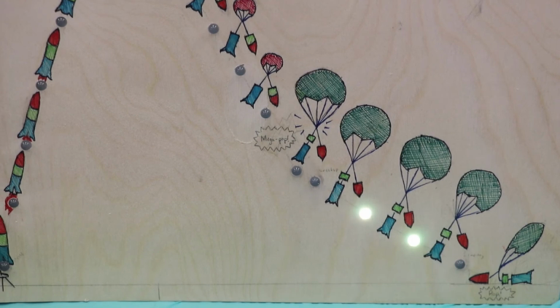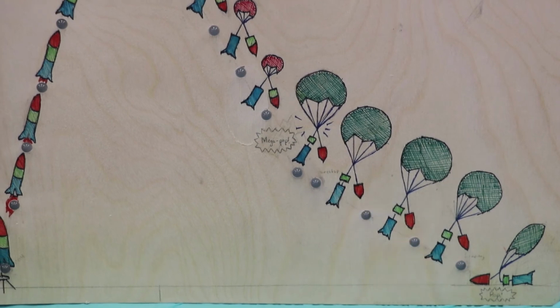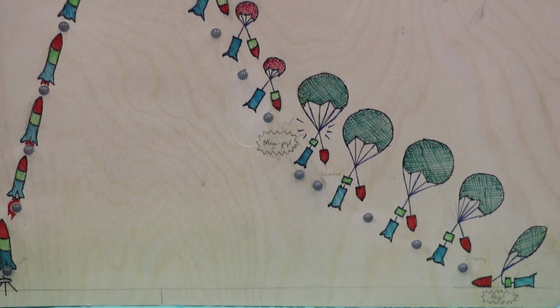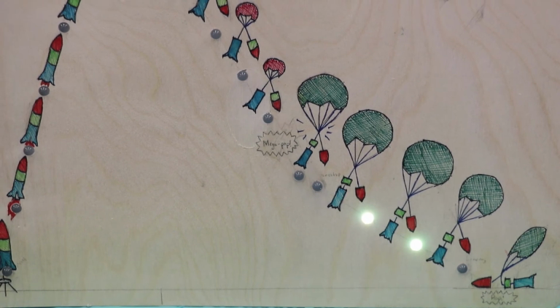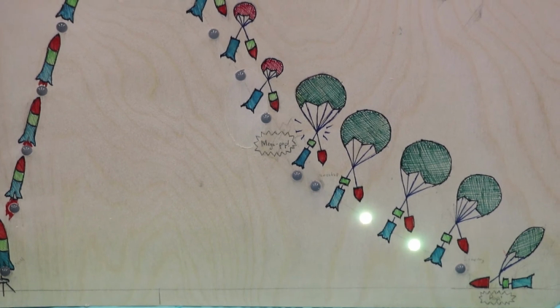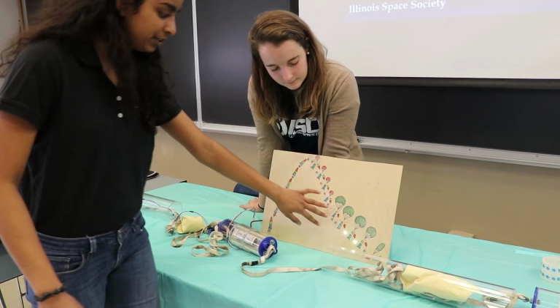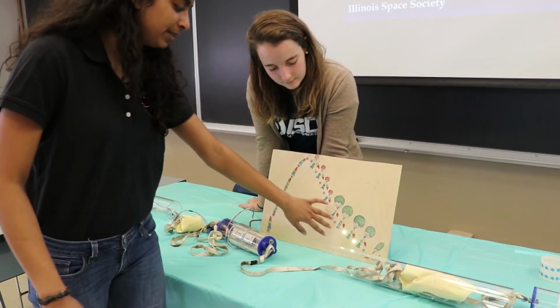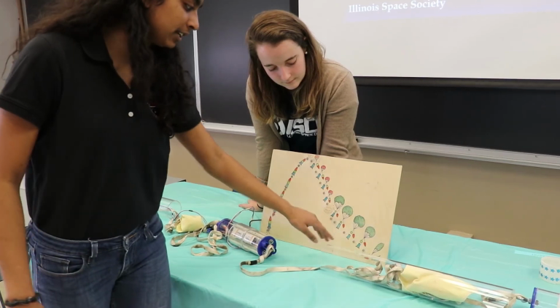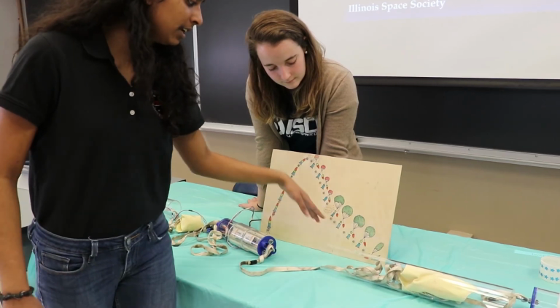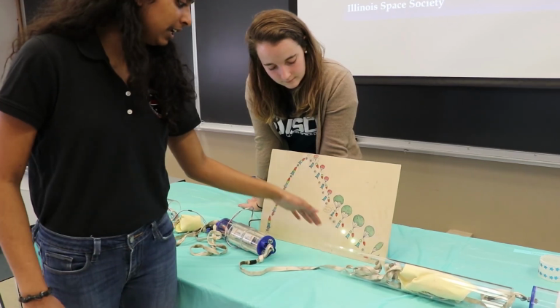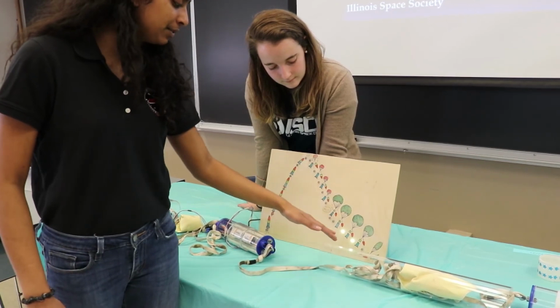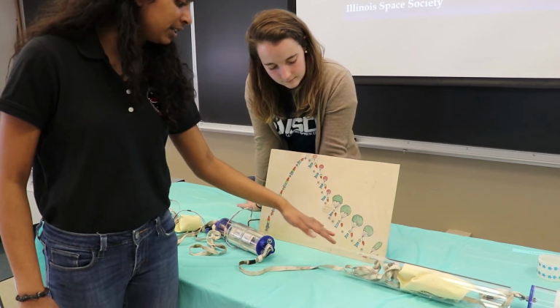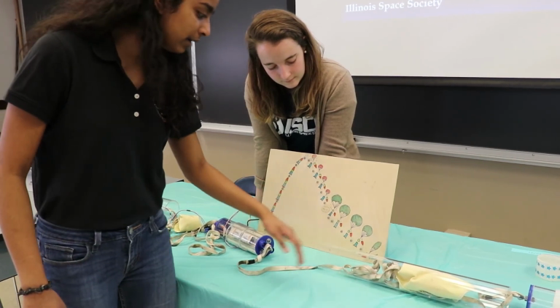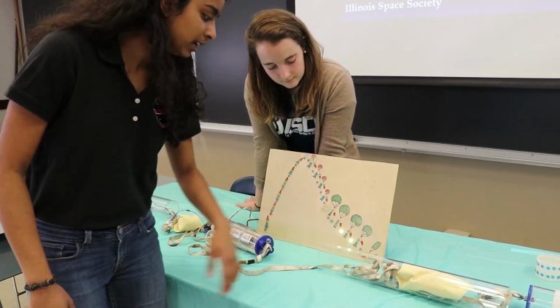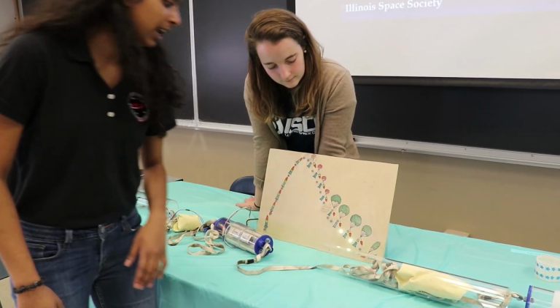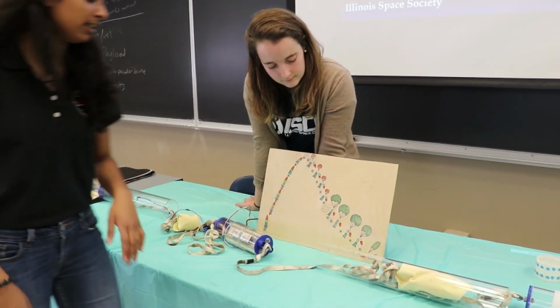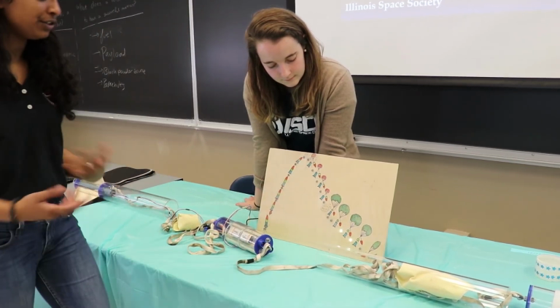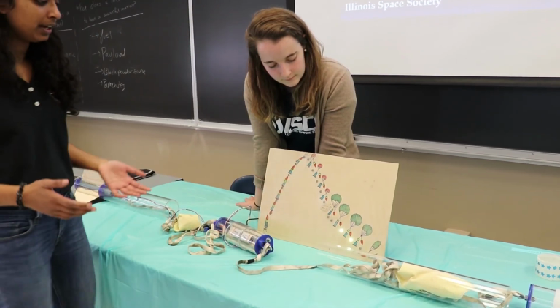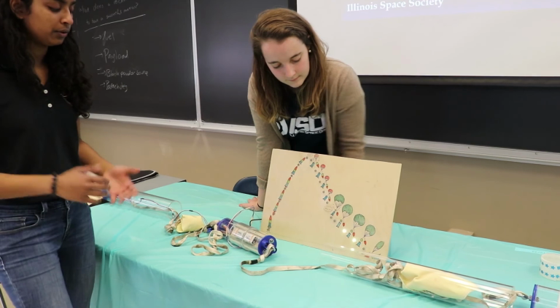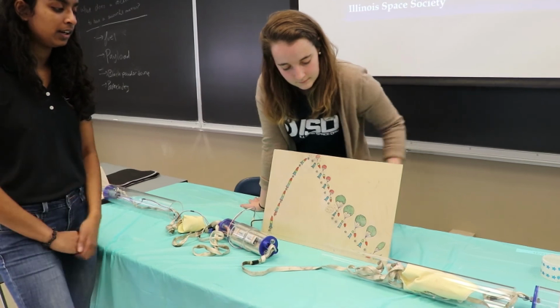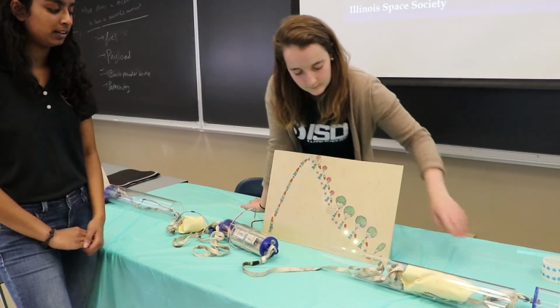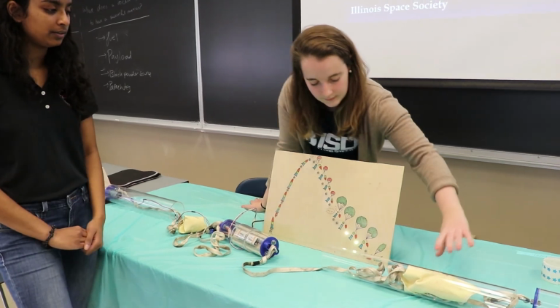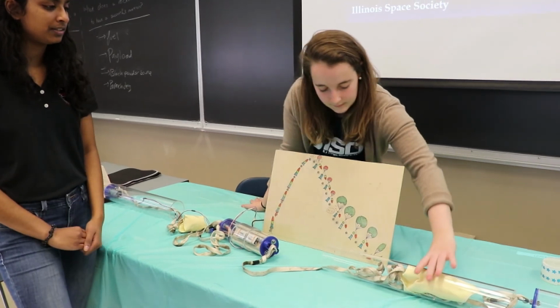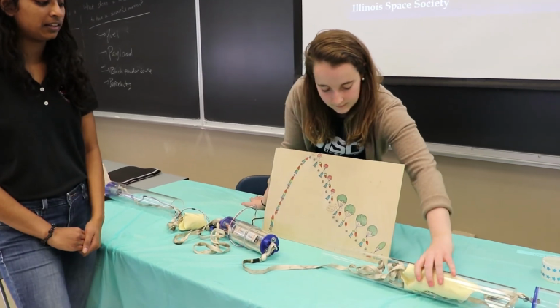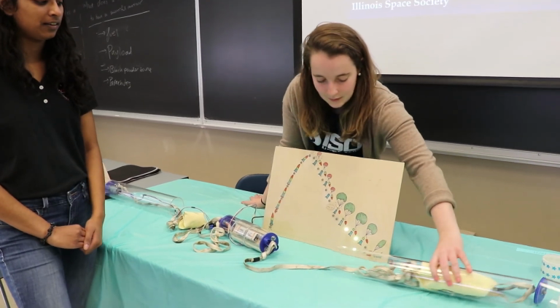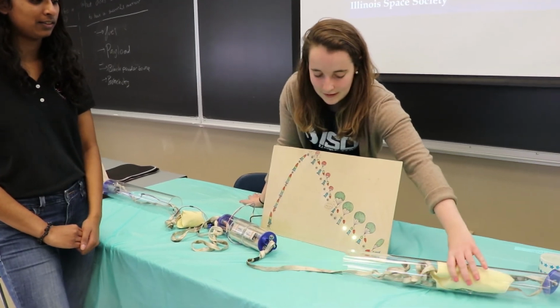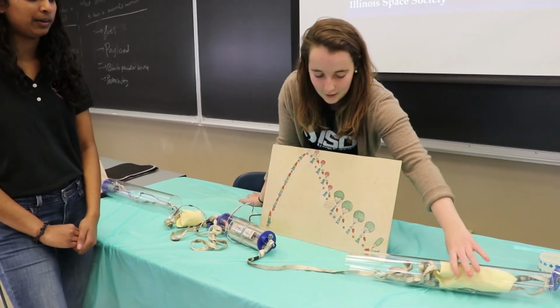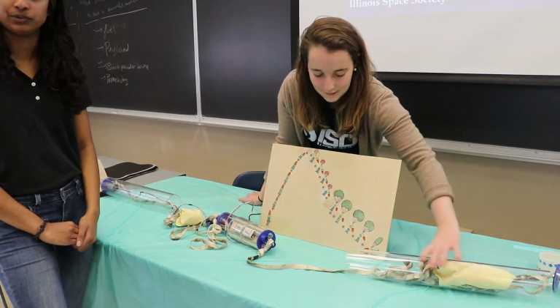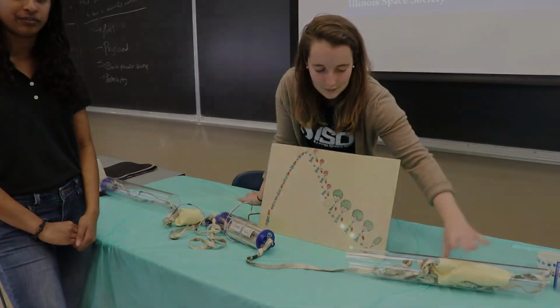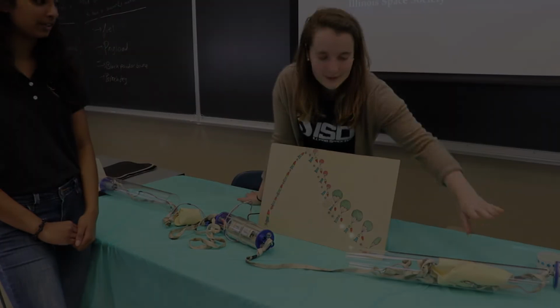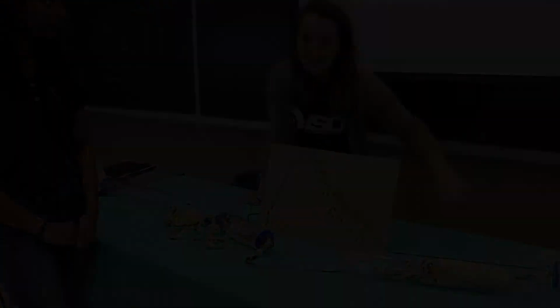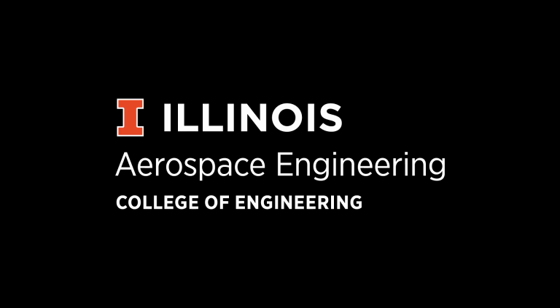At this point the main parachute would just have been ejected. It keeps slowing down and eventually it'll land hopefully safely on the ground so that we can move in one piece.